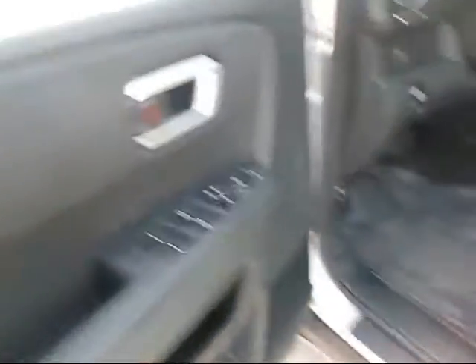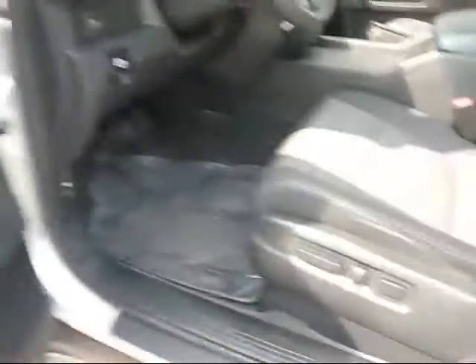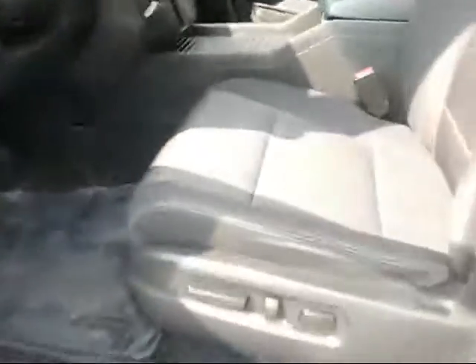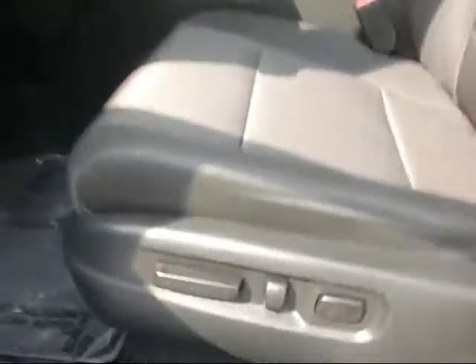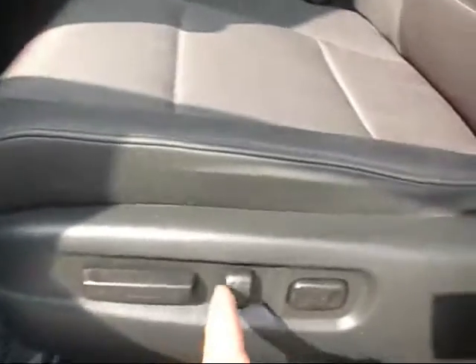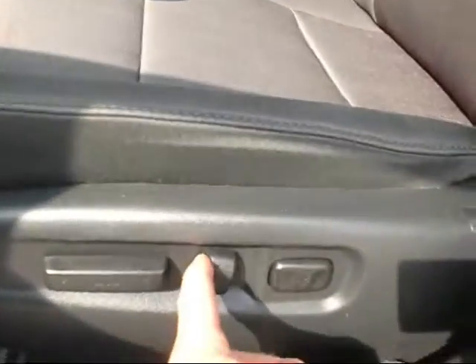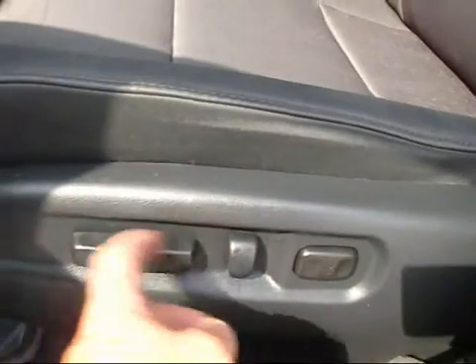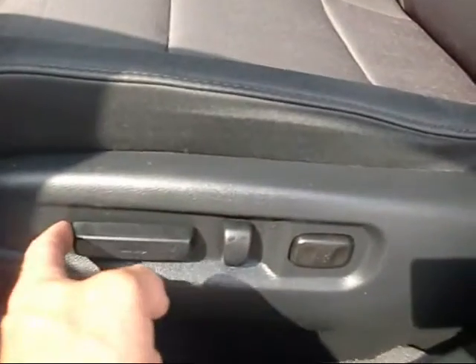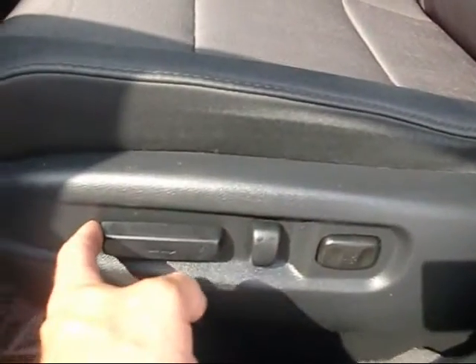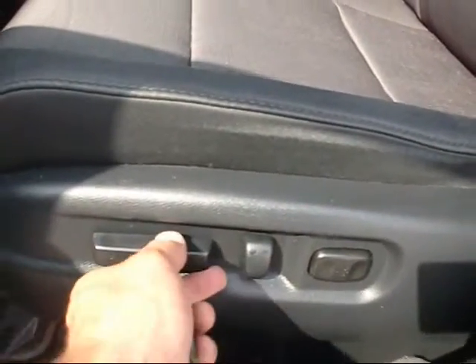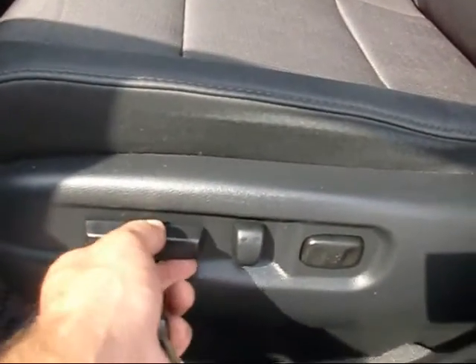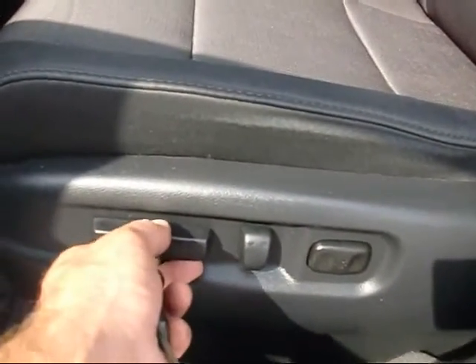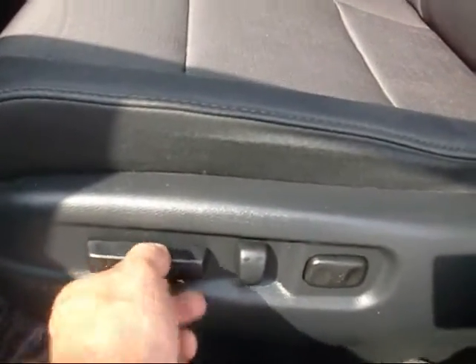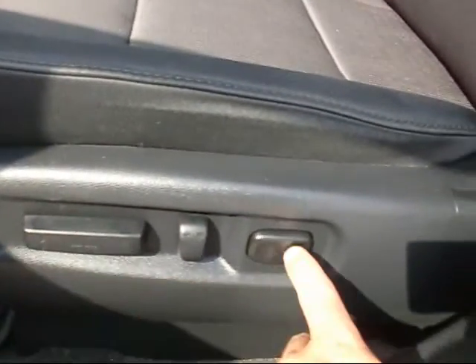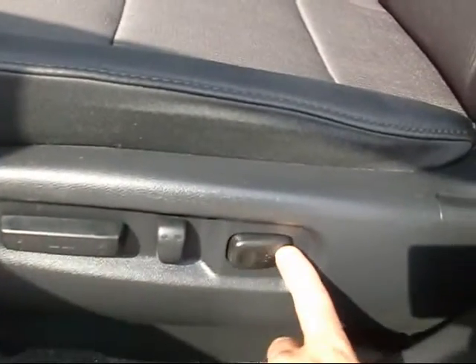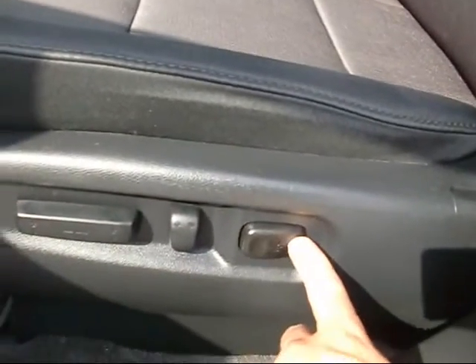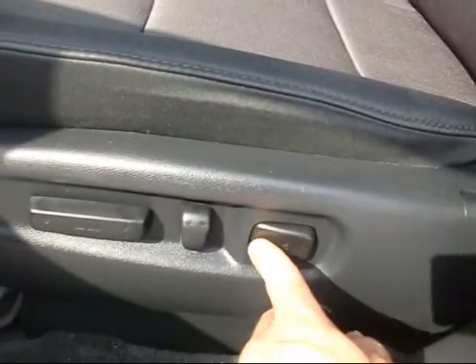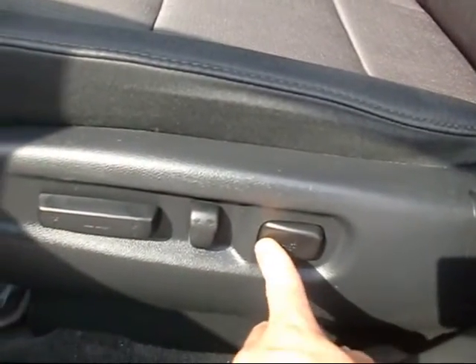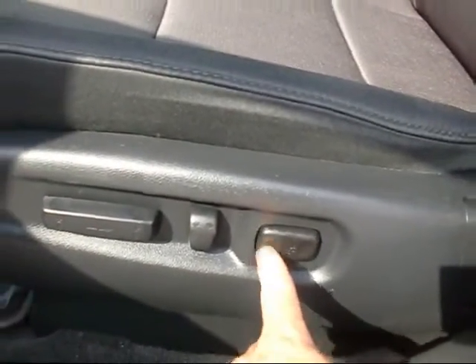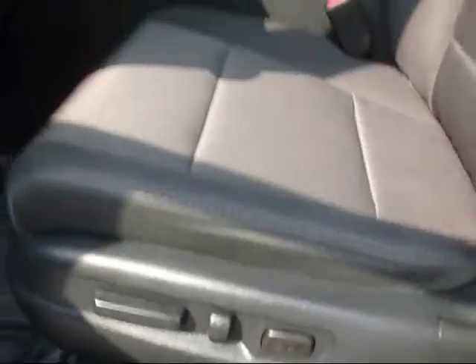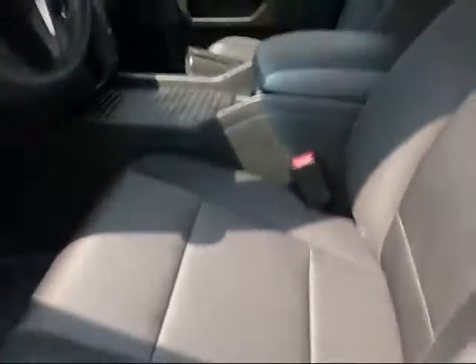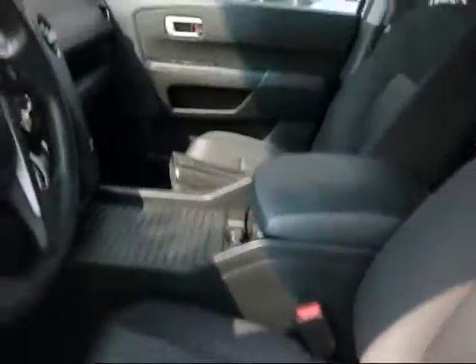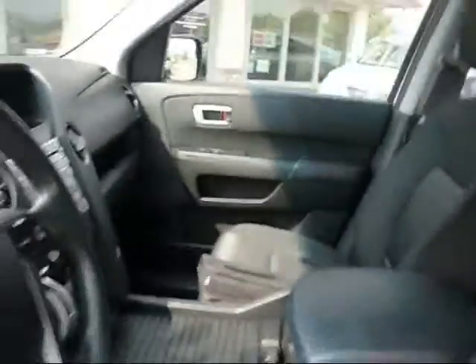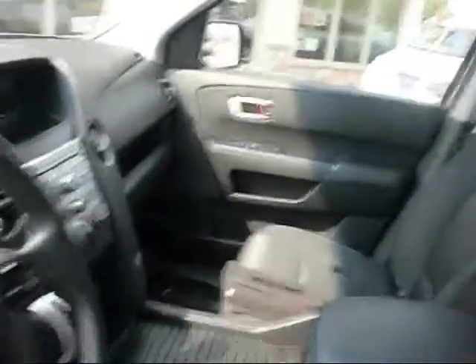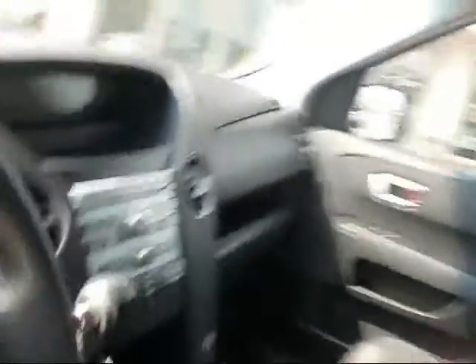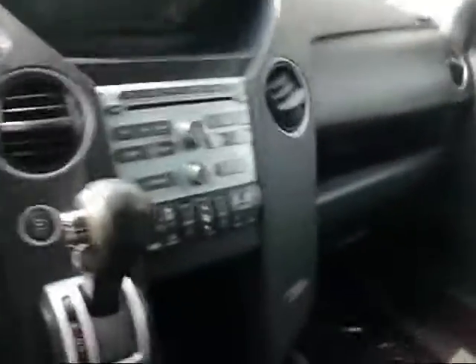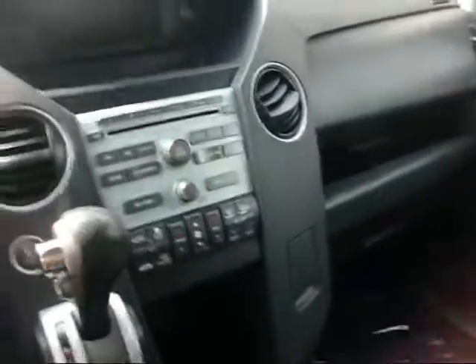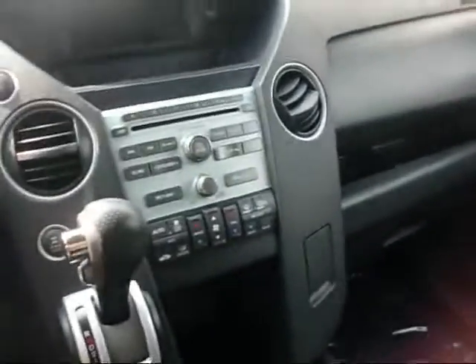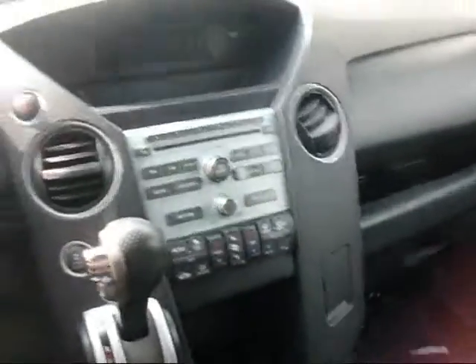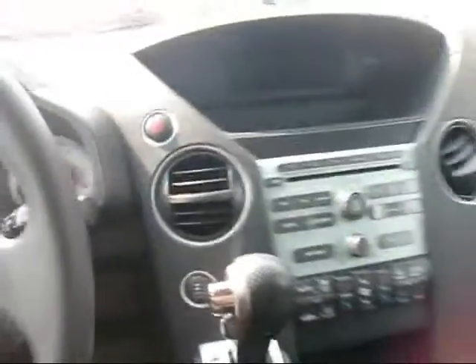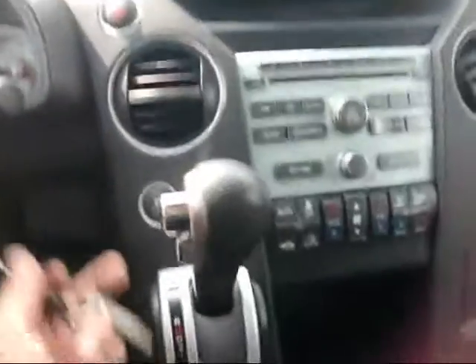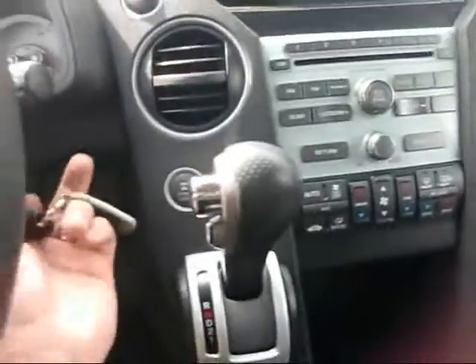It has the full power seat — power recline front and back, up and down, and power lumbar. Let's hop in and fire it up.